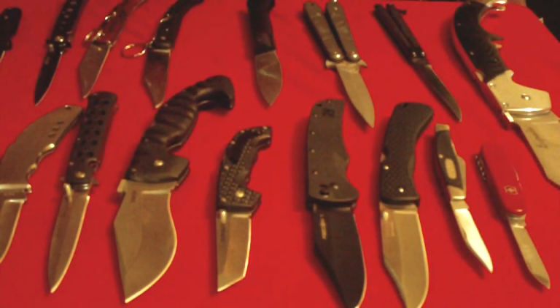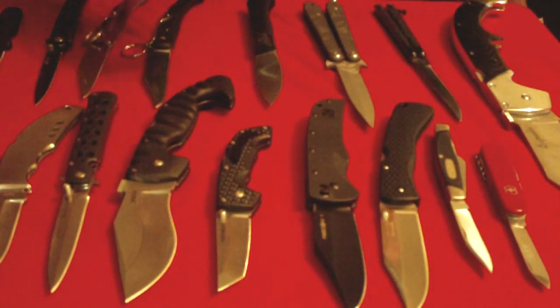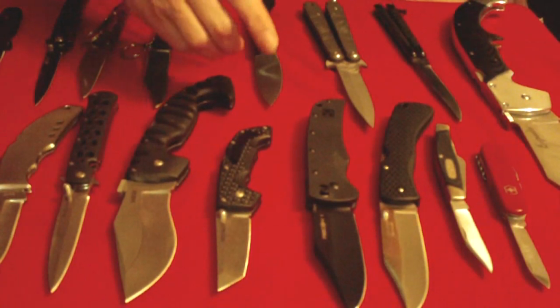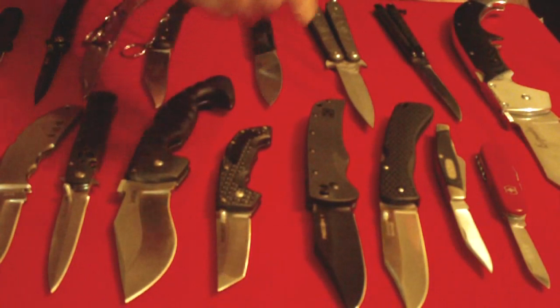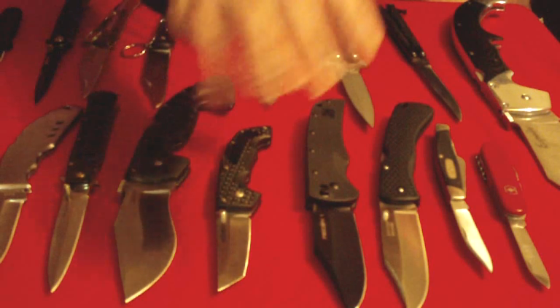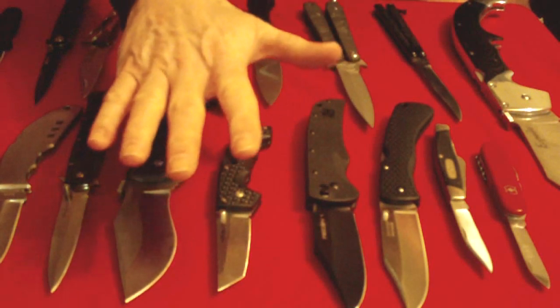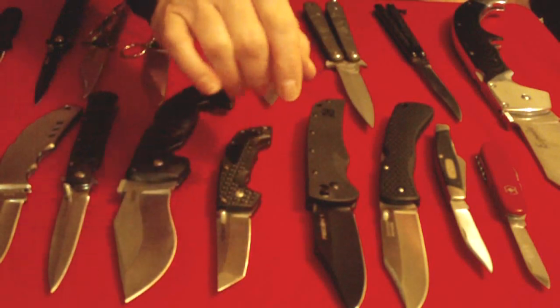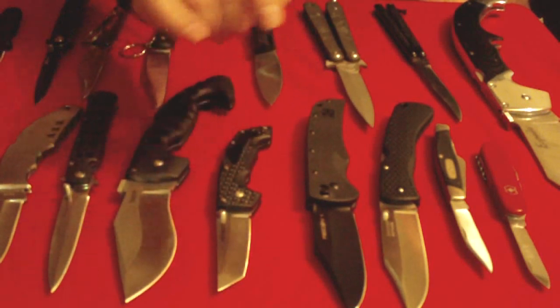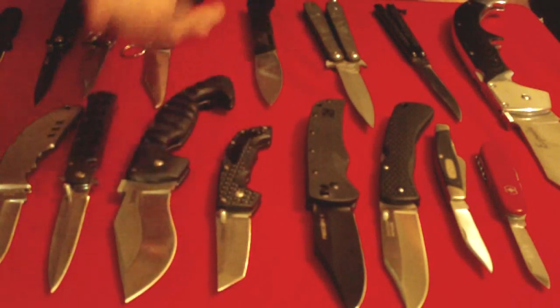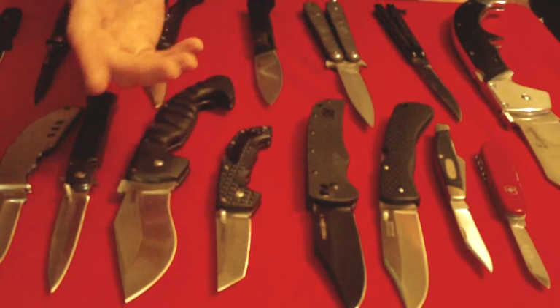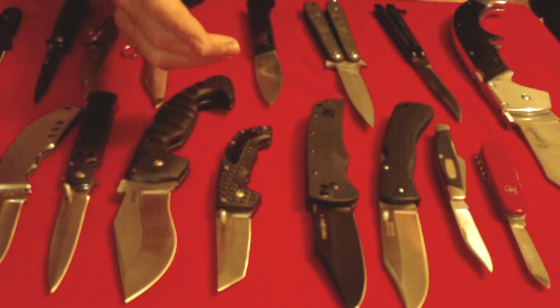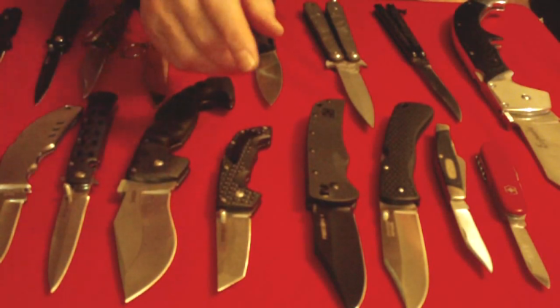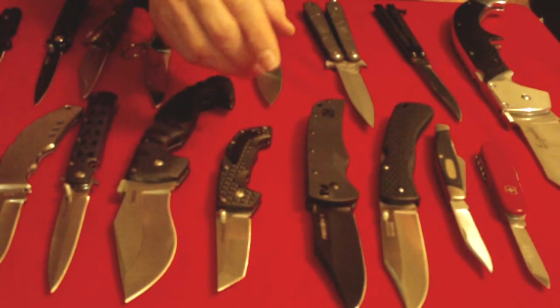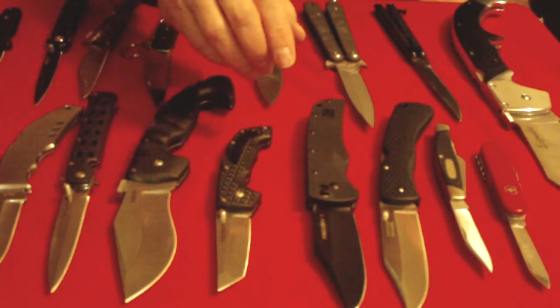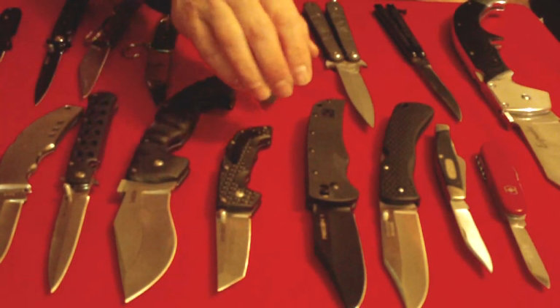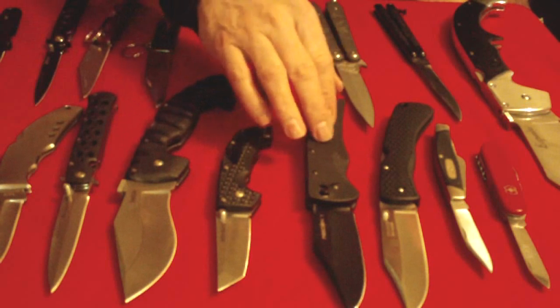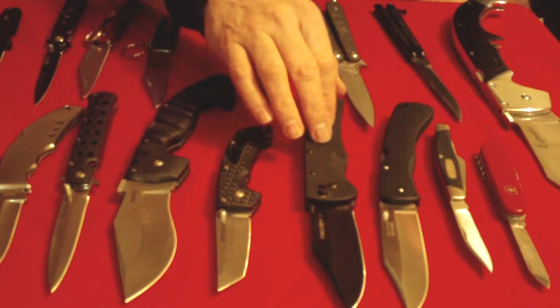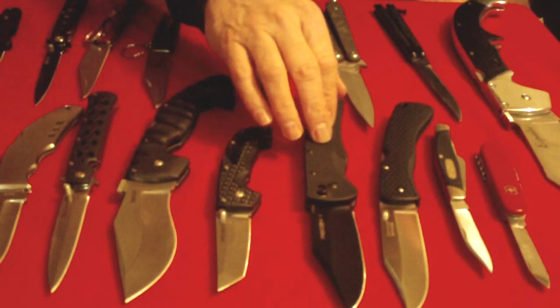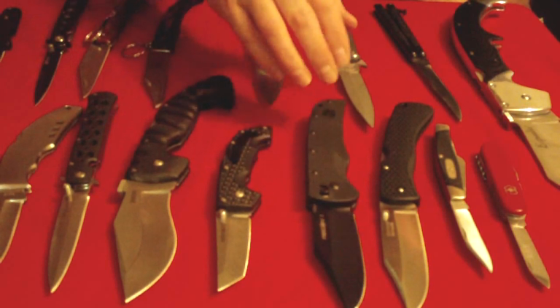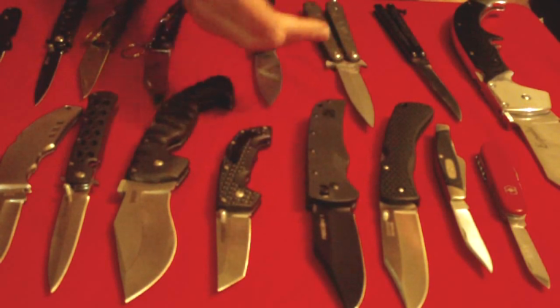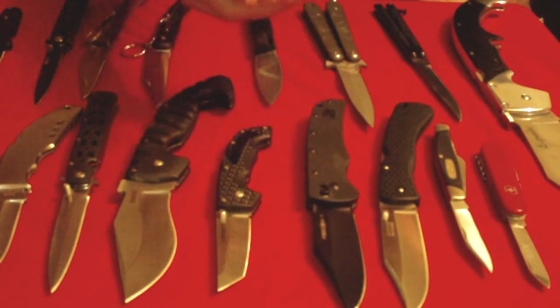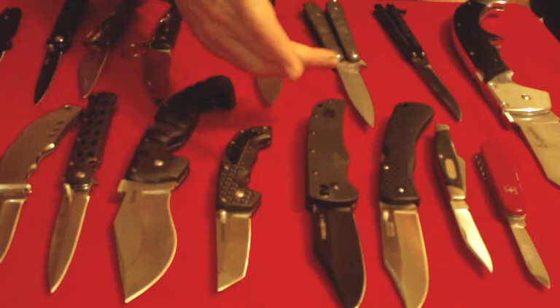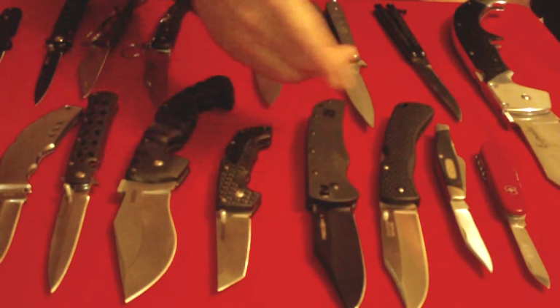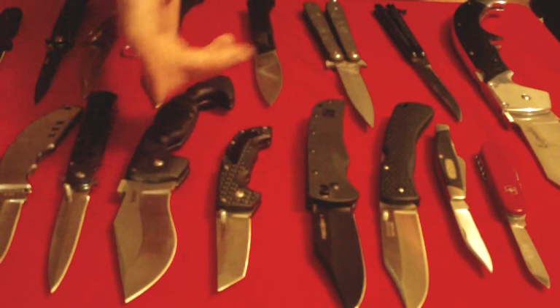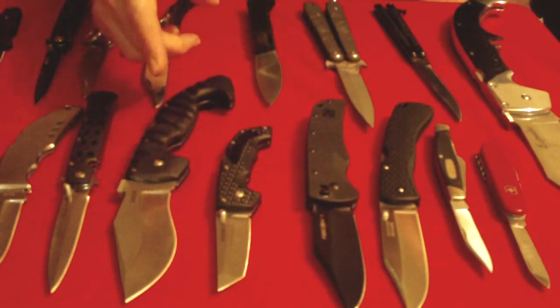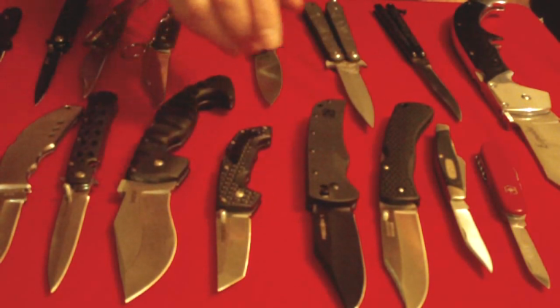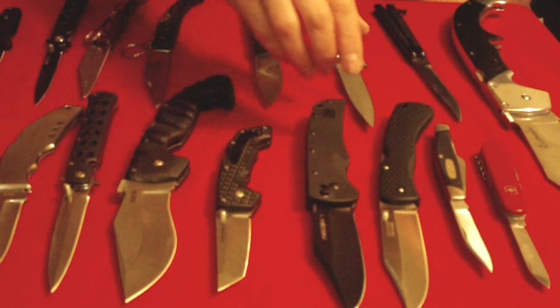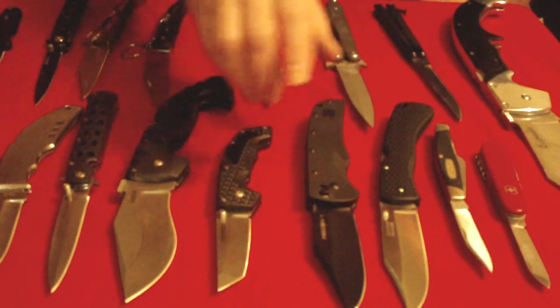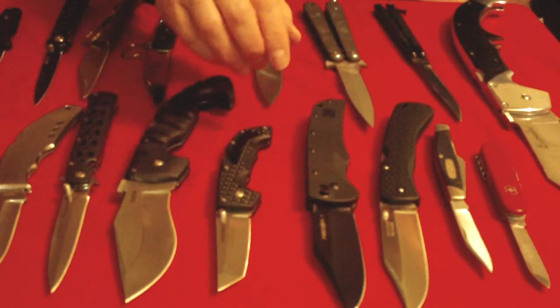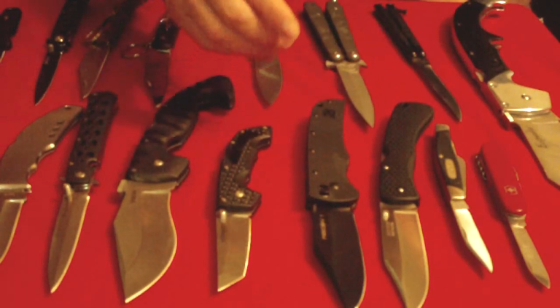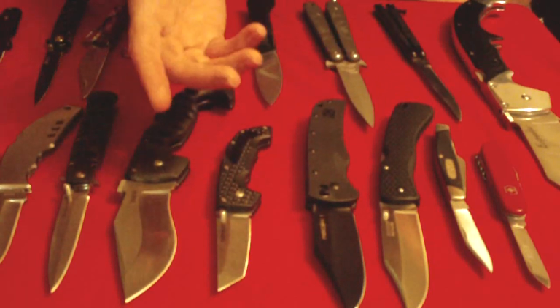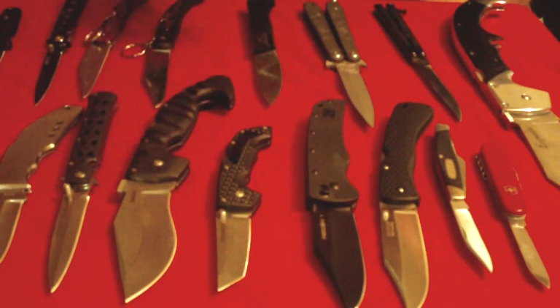Hello YouTubers, this is part 5 of my knife basics video series and this one is covering the parts of folding knife handles, which are generally more complex and varied than fixed blade knife handles, so this is going to be a fairly long video.